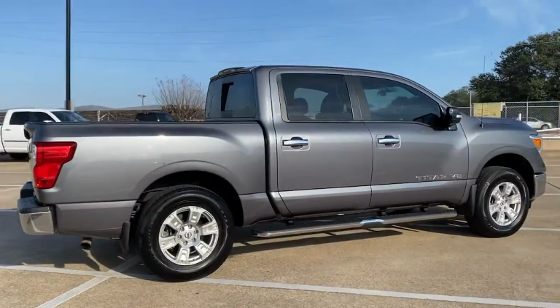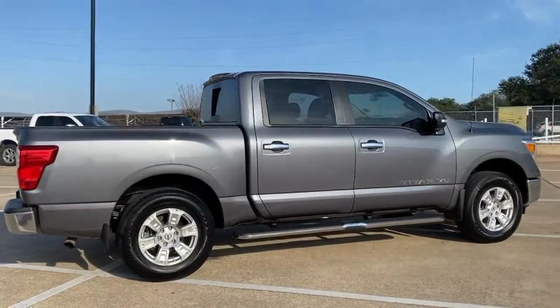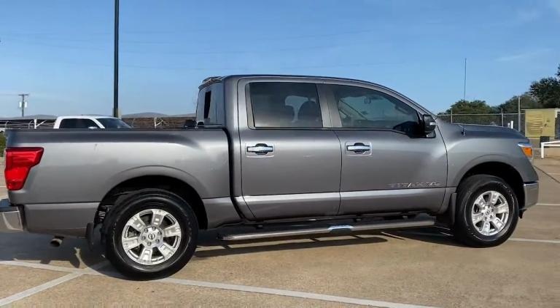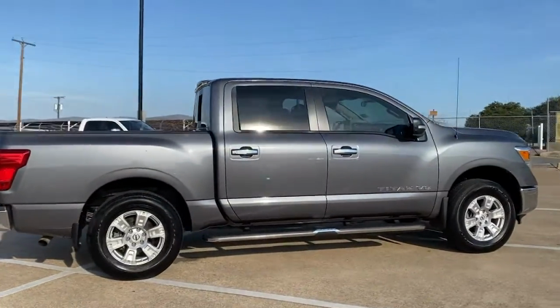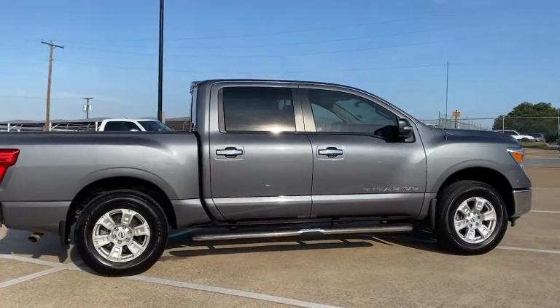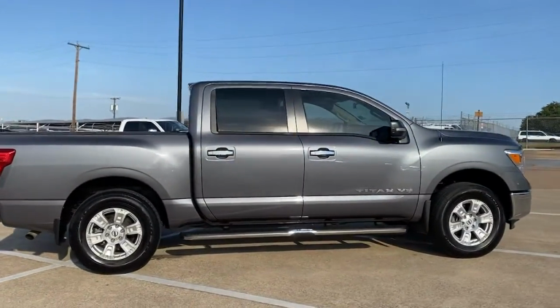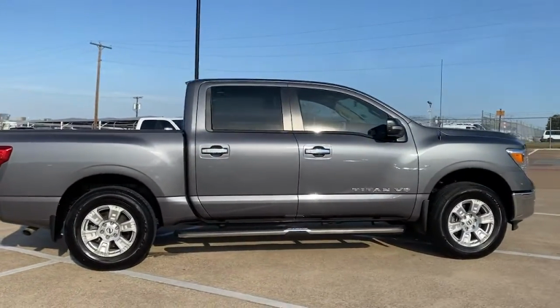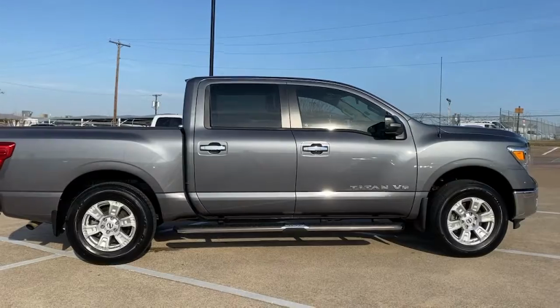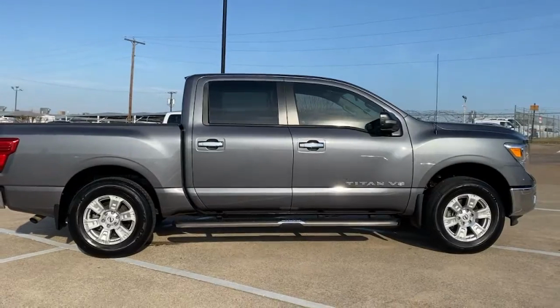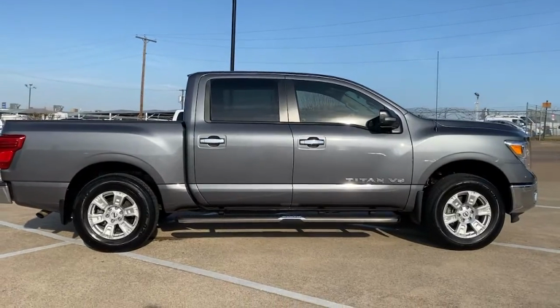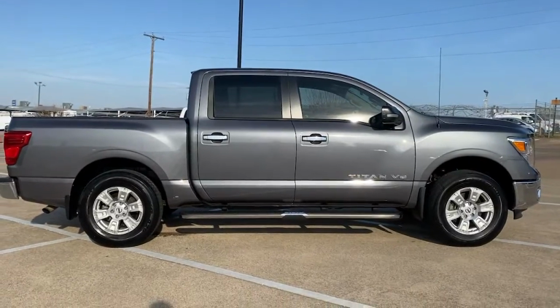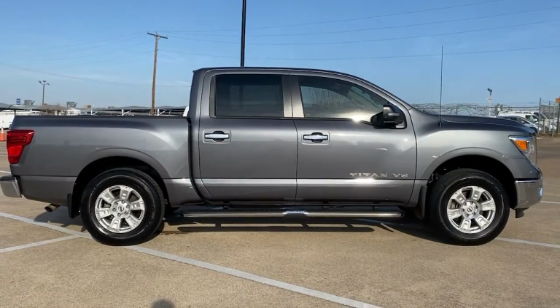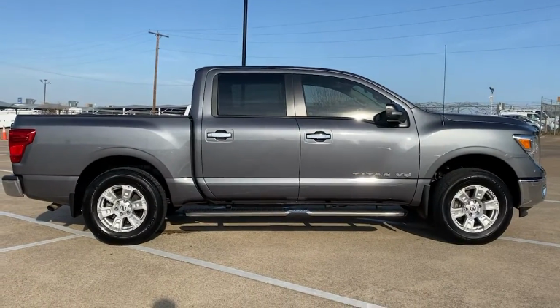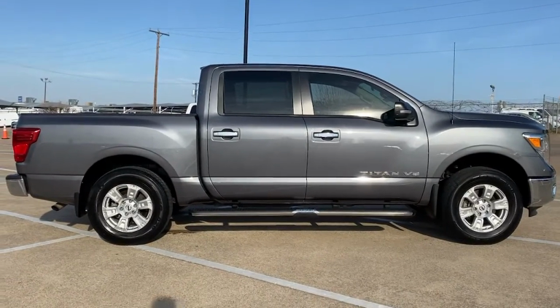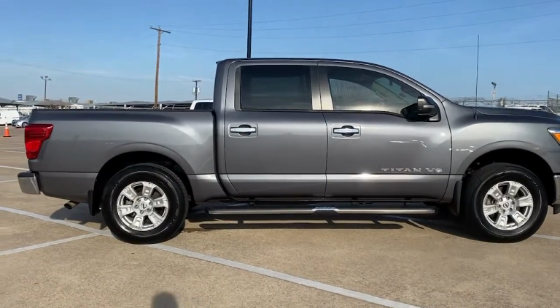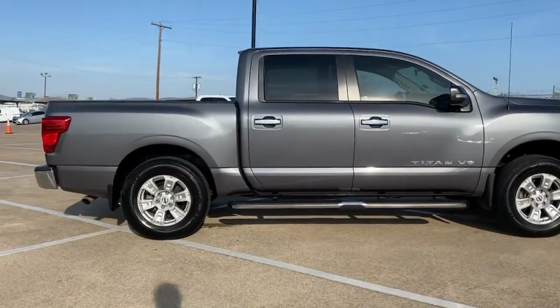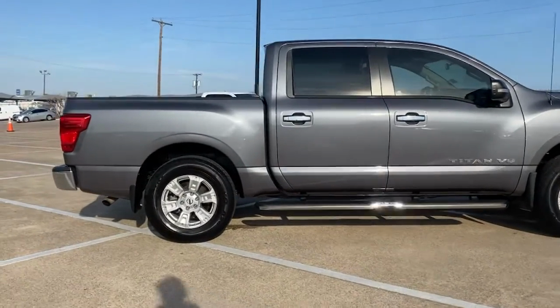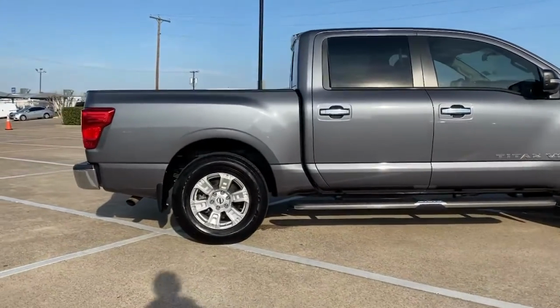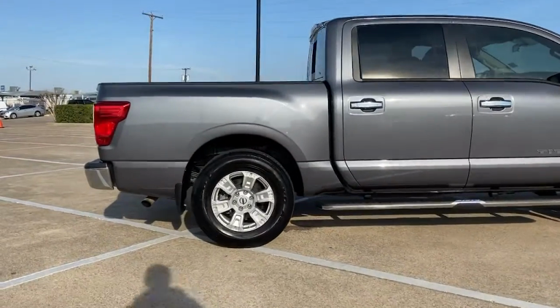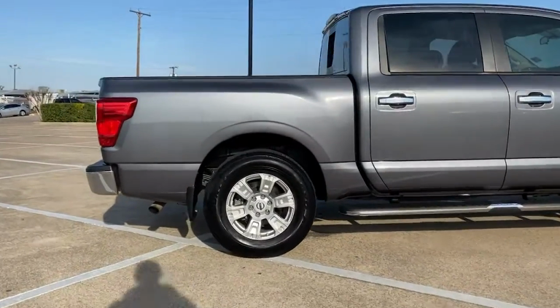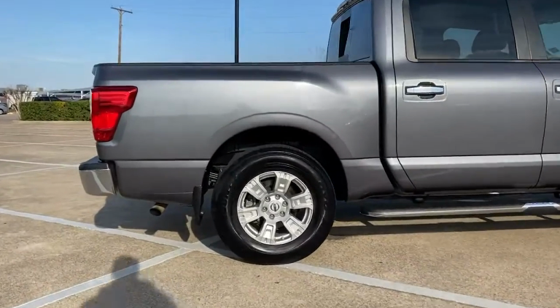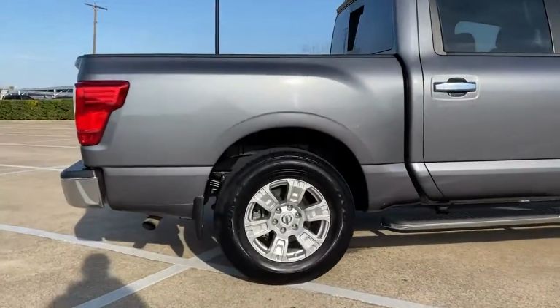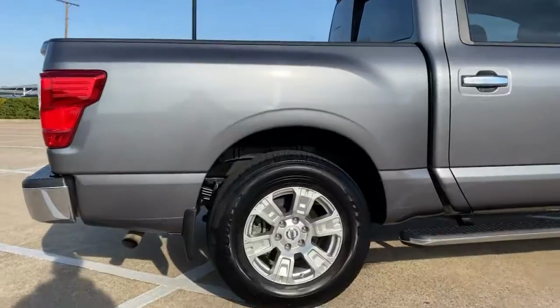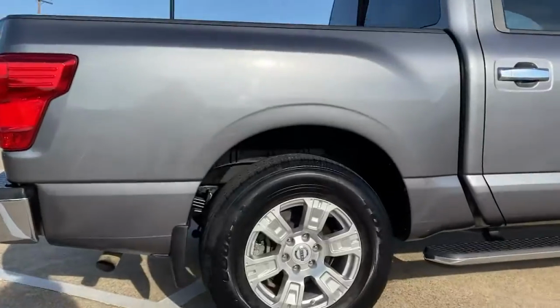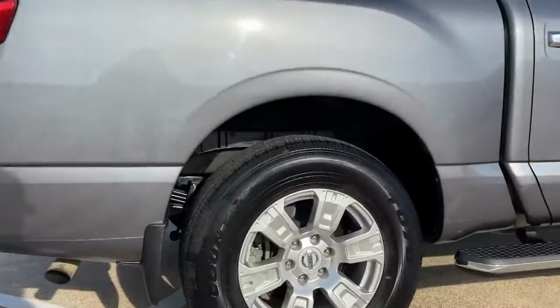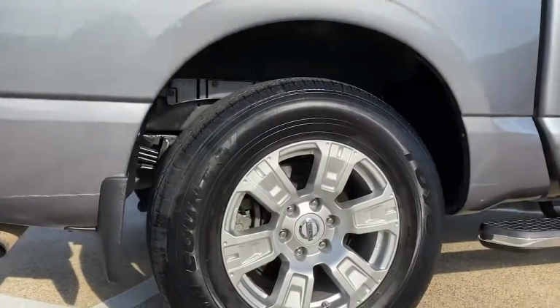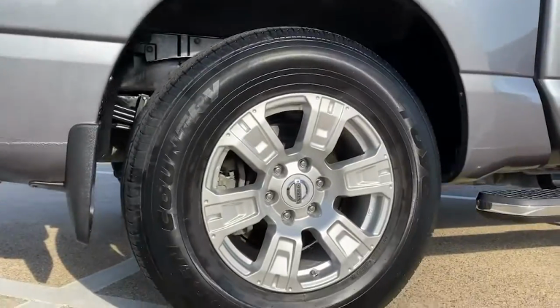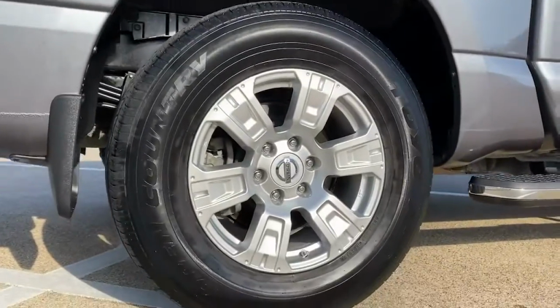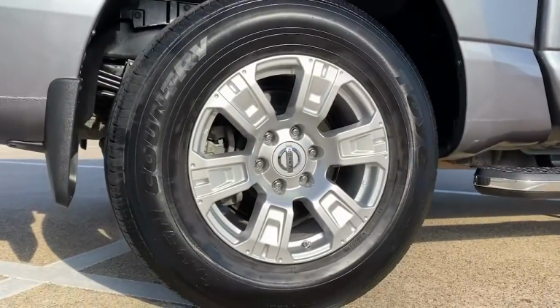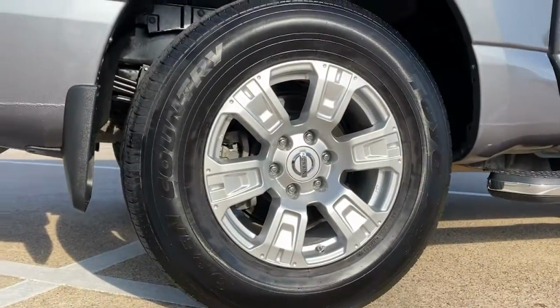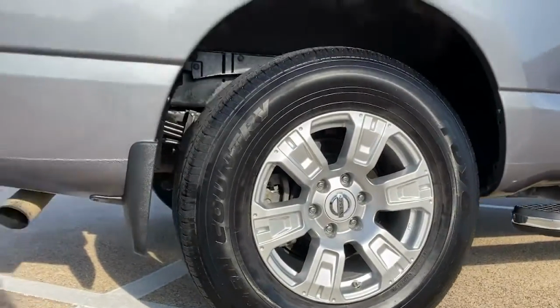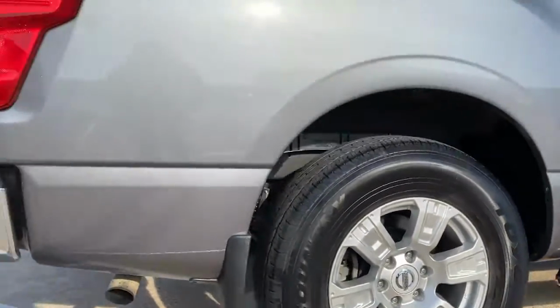These are just some of the great options this vehicle comes with: electronic stability control, running boards, trip computer, power windows, four-wheel disc brakes, and power steering.